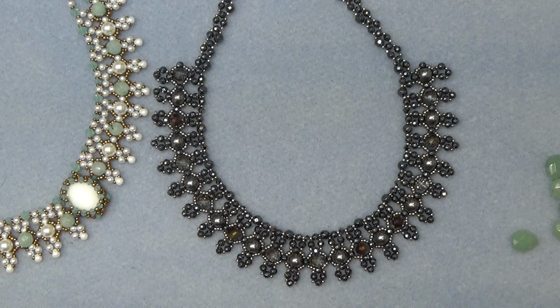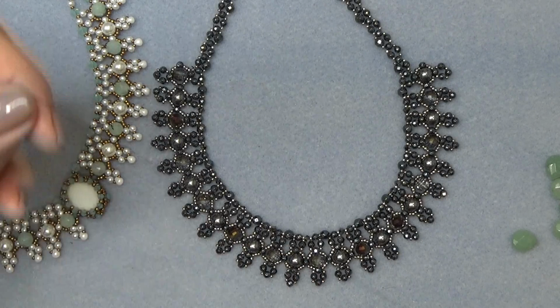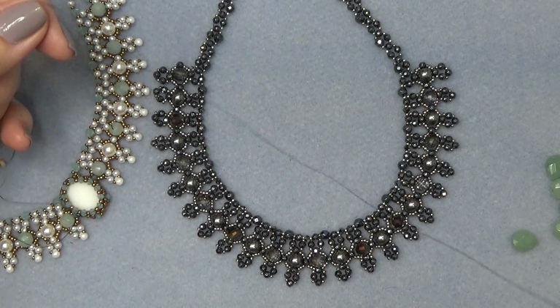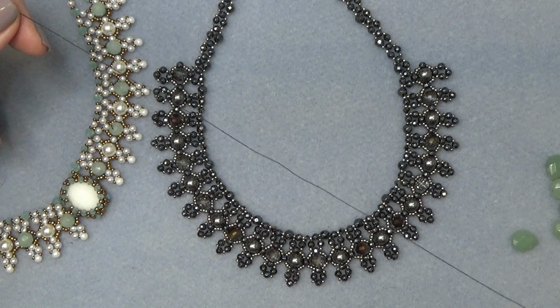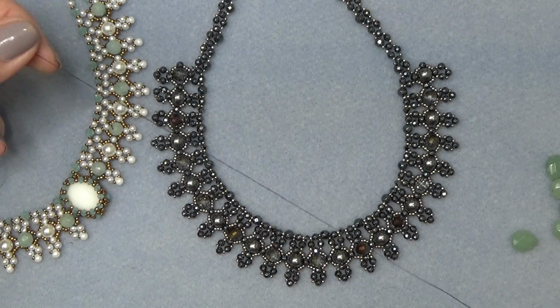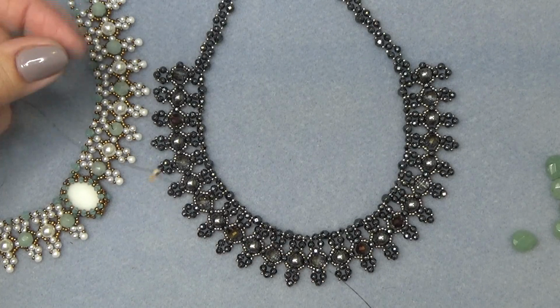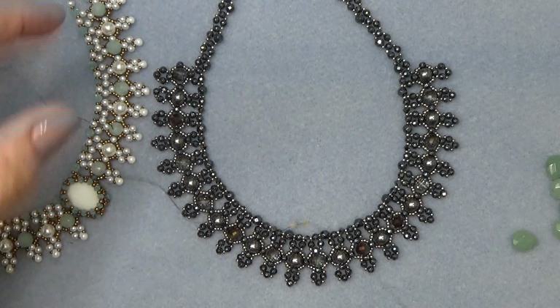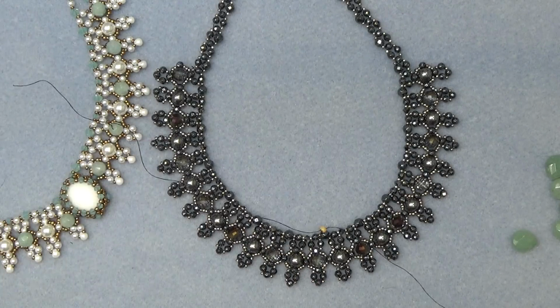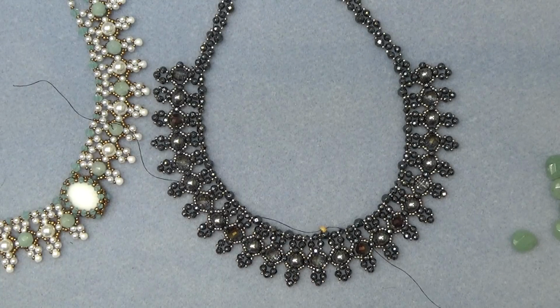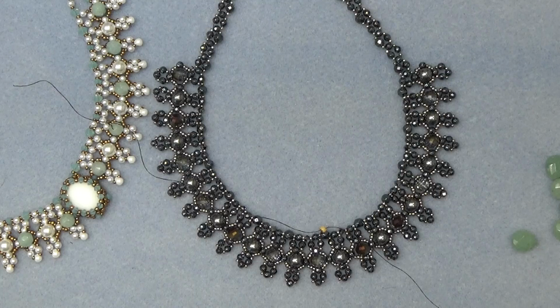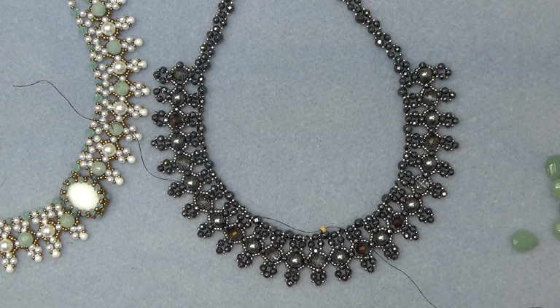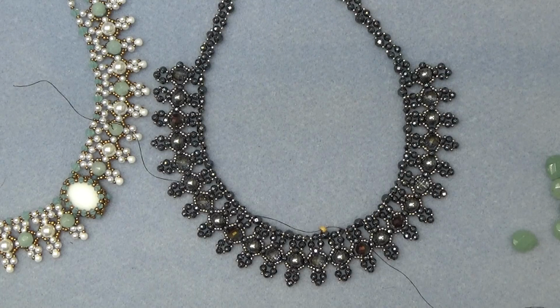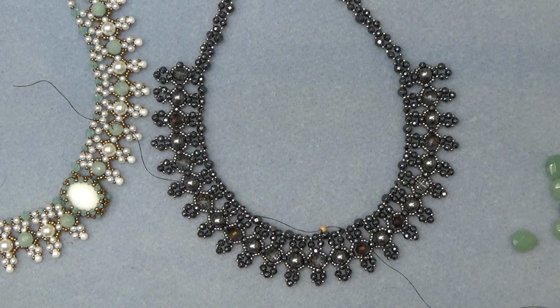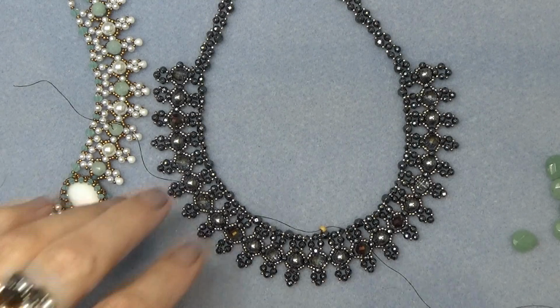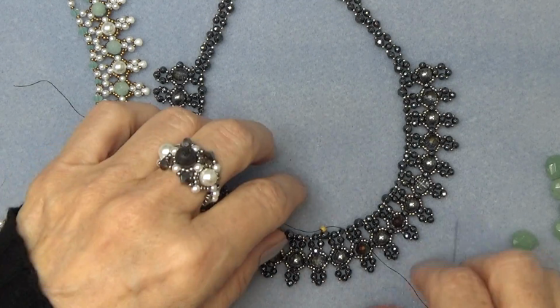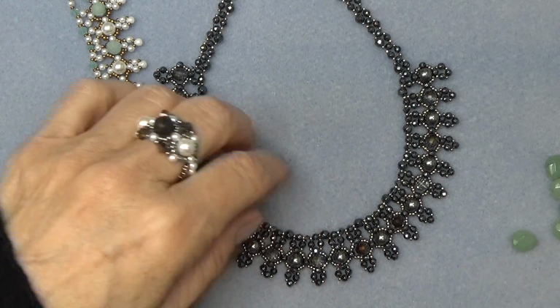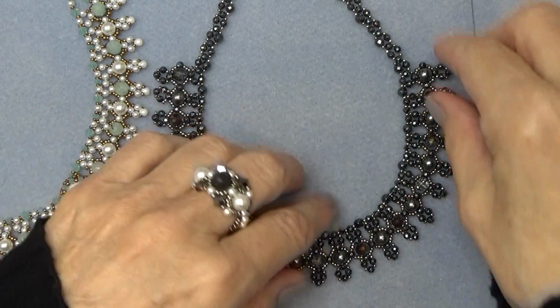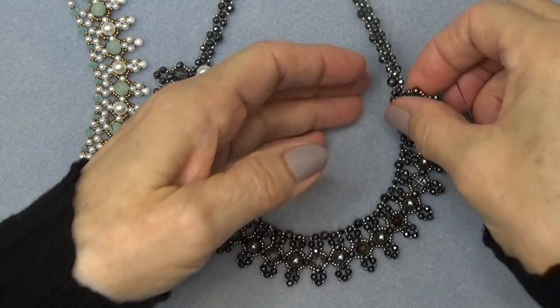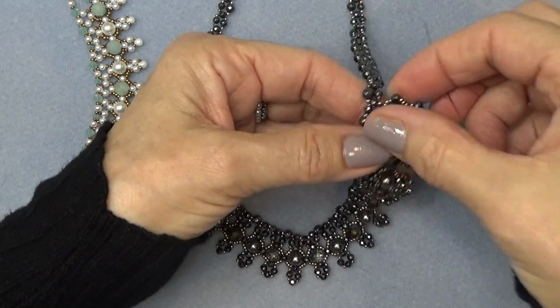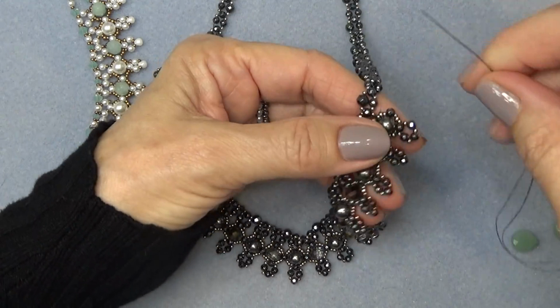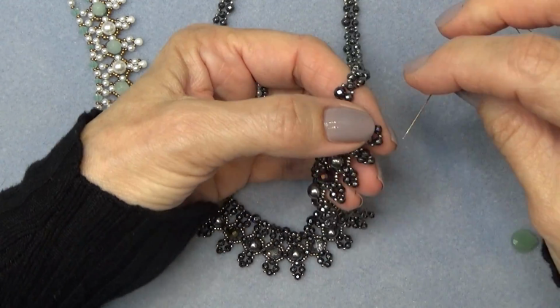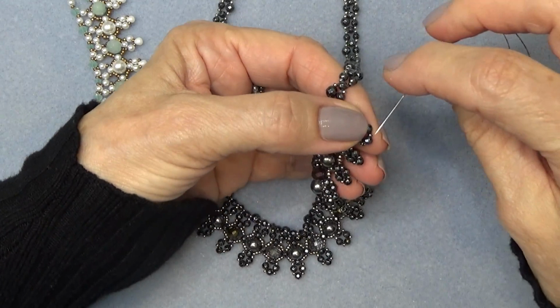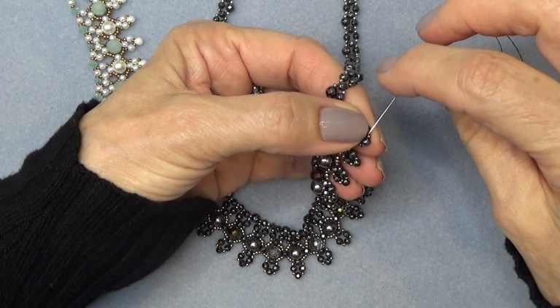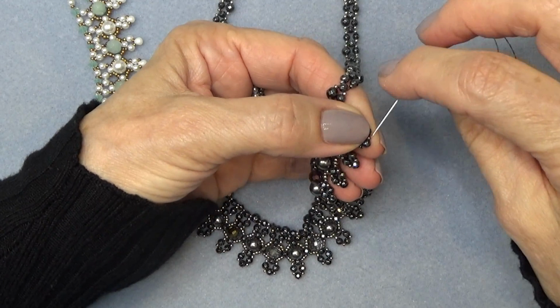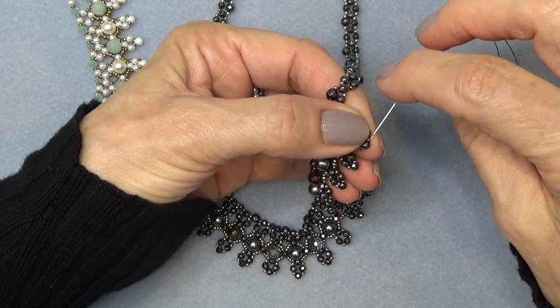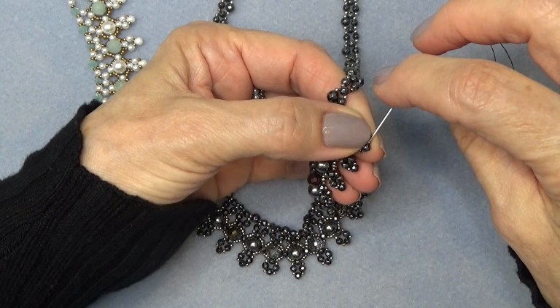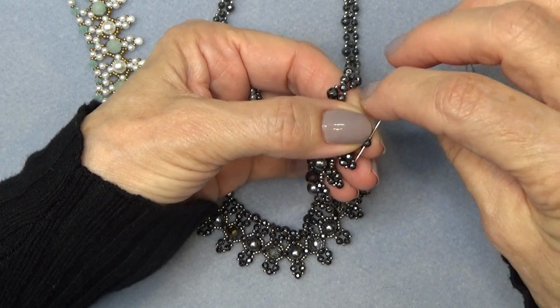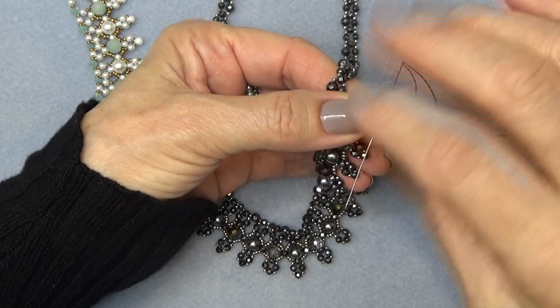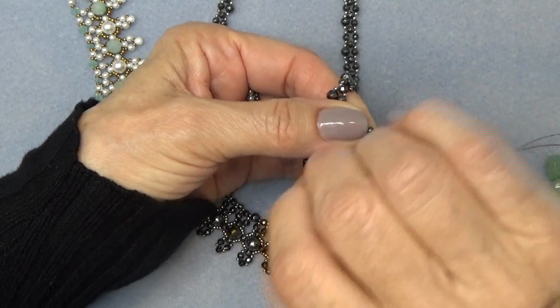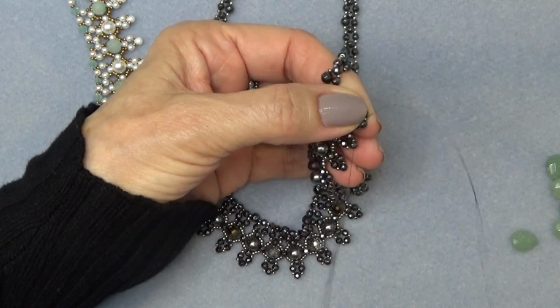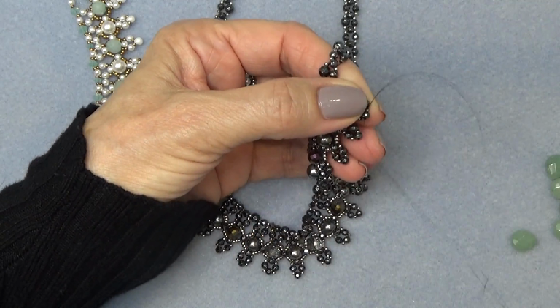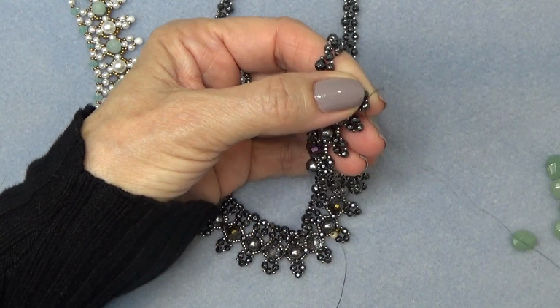So thread a needle with enough thread. Excuse me, I'm so sorry — I'm coughing. This stupid pneumonia. I'm almost back to normal, but I still cough.